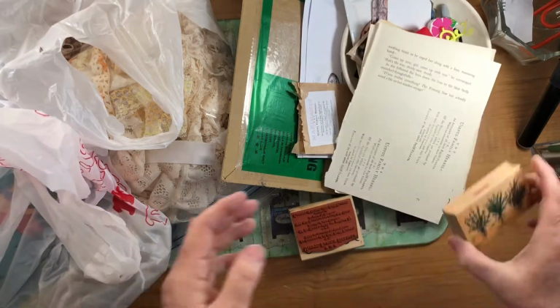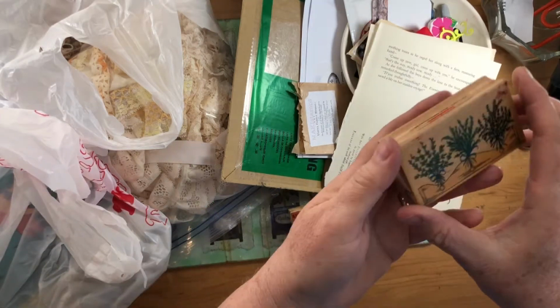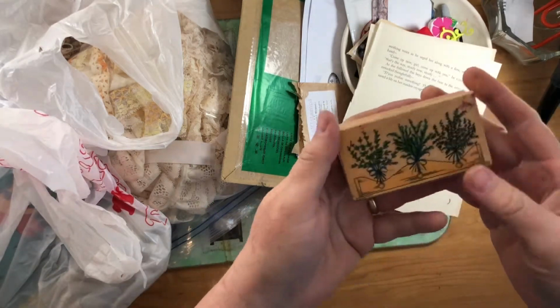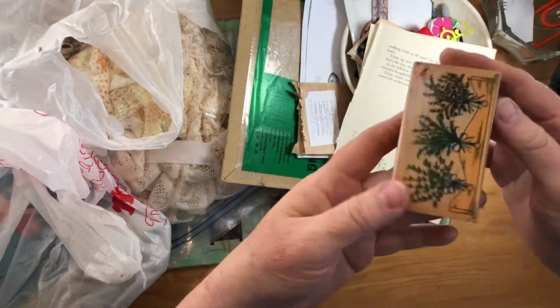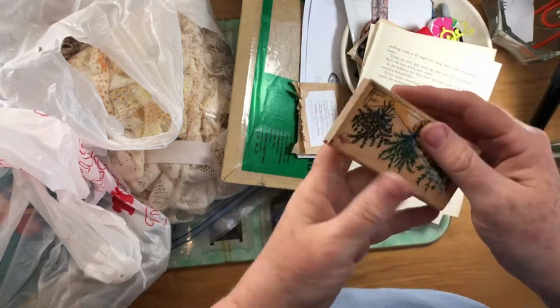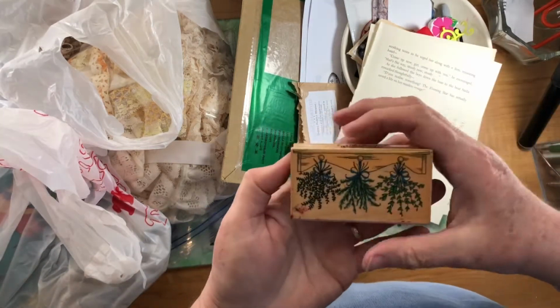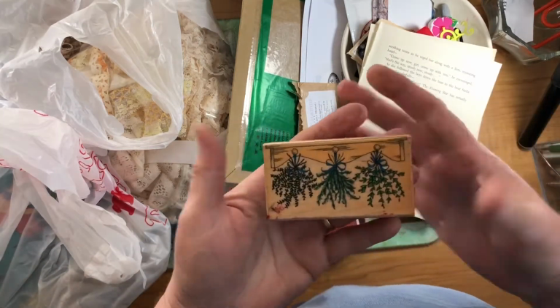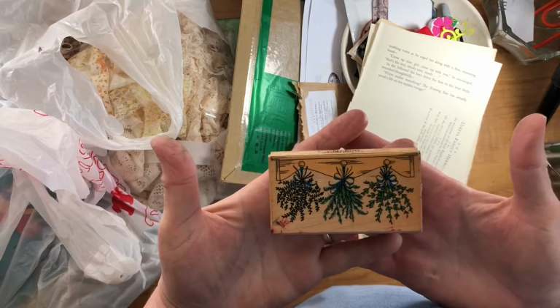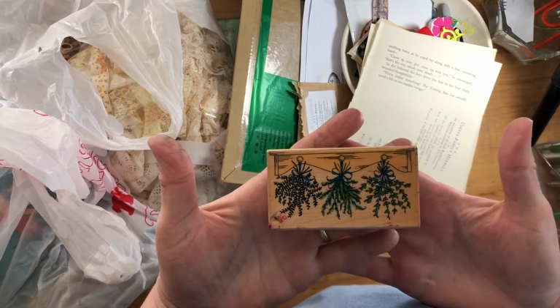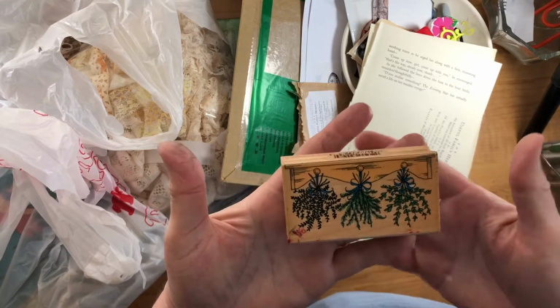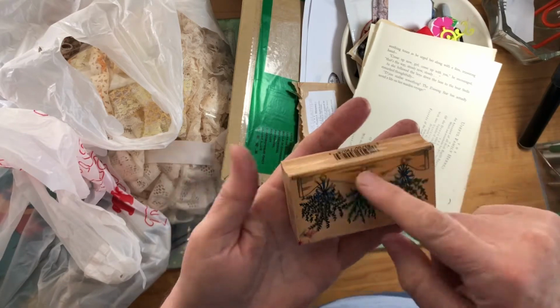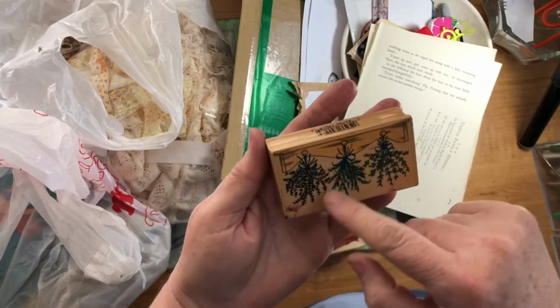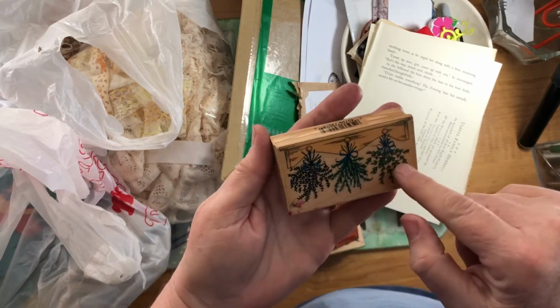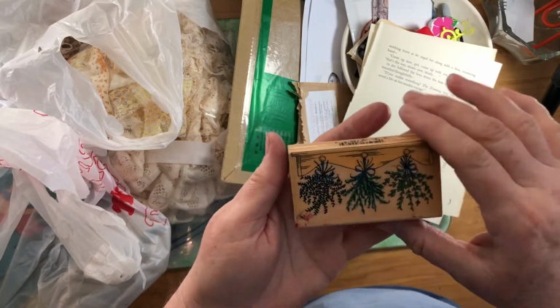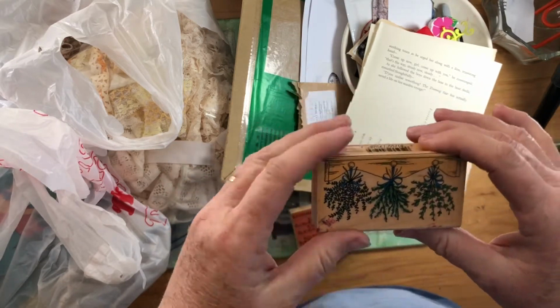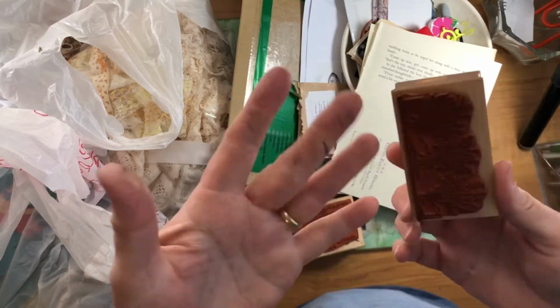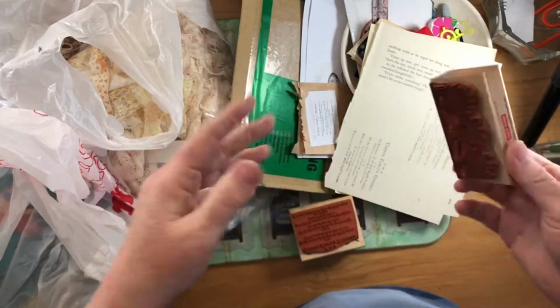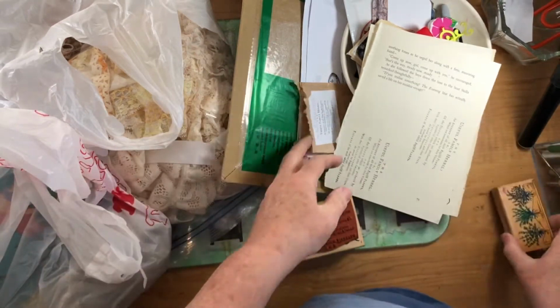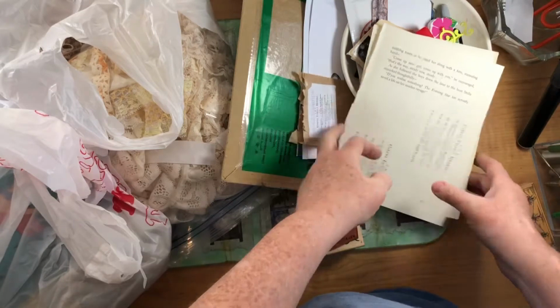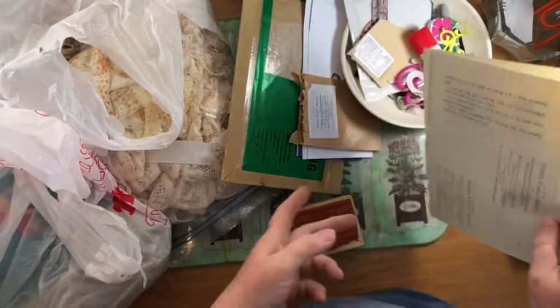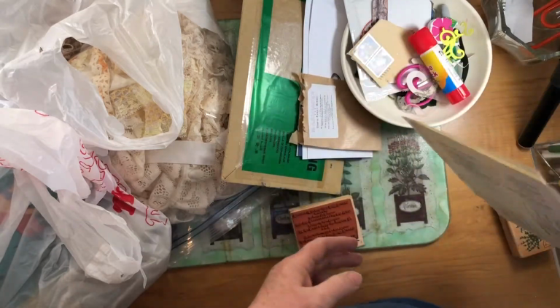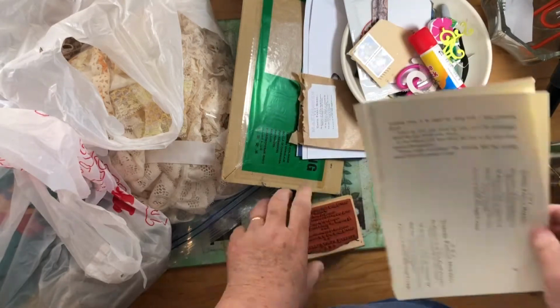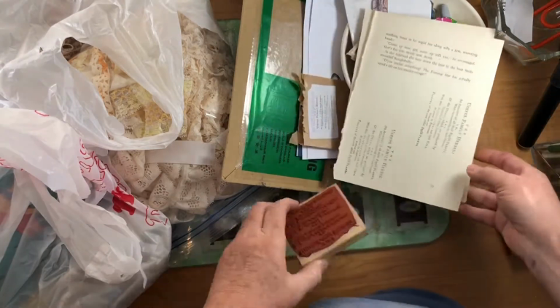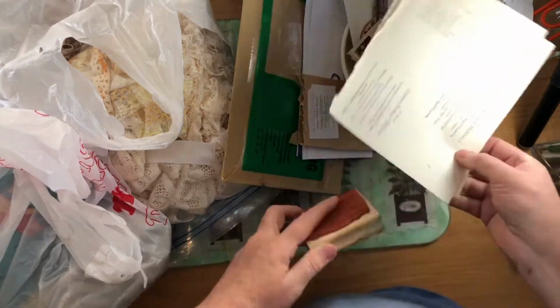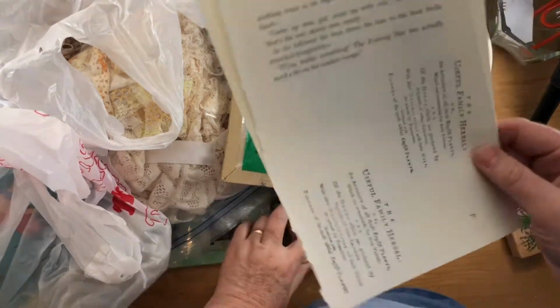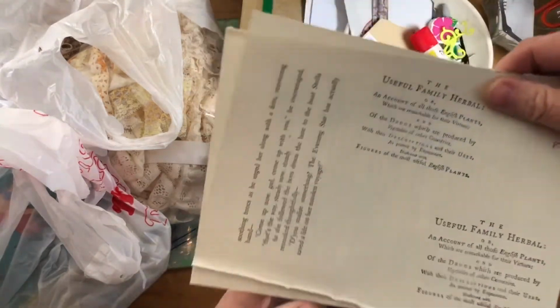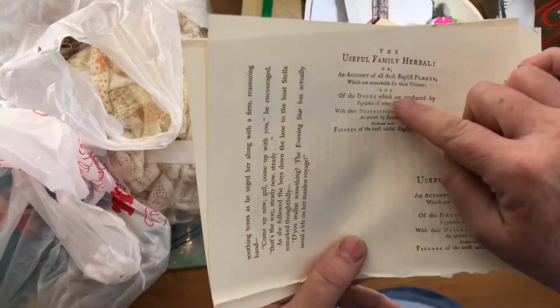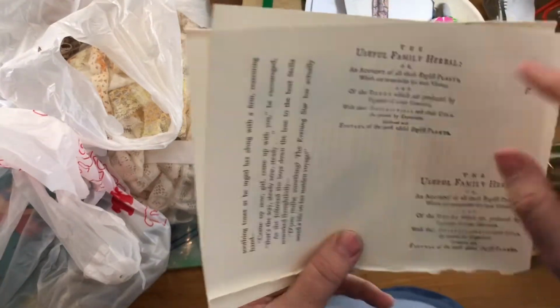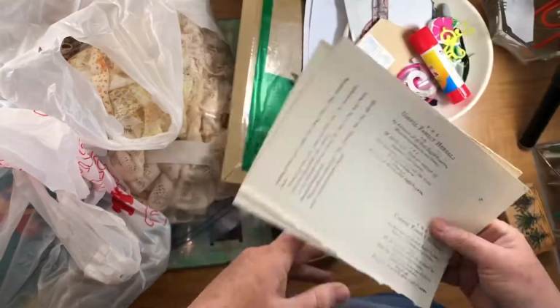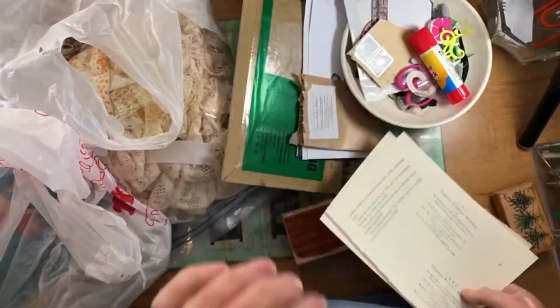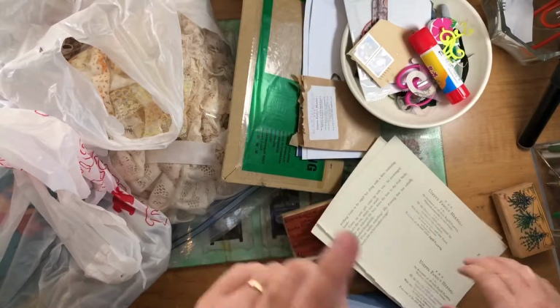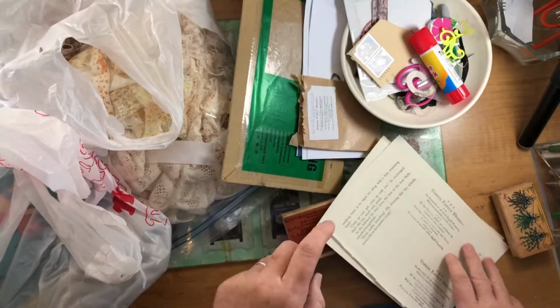It wasn't too long after that I found this stamp at a Goodwill, I believe it was, and it's them drying the herbs. So that's cool. I probably paid a dollar or something for it. And then when I found this one, I thought, okay, definitely going in the right direction.